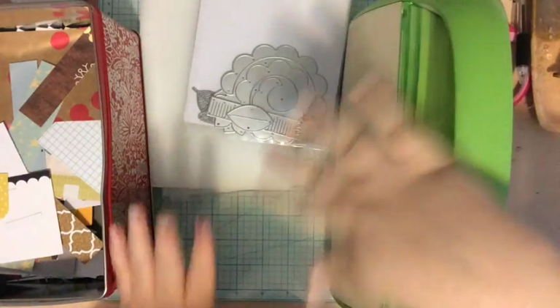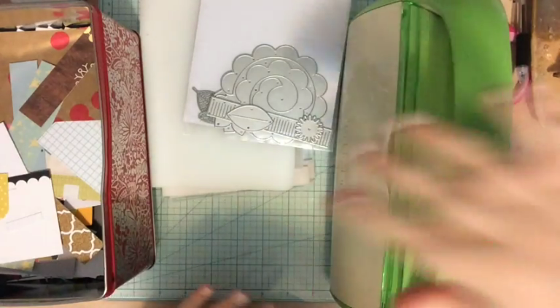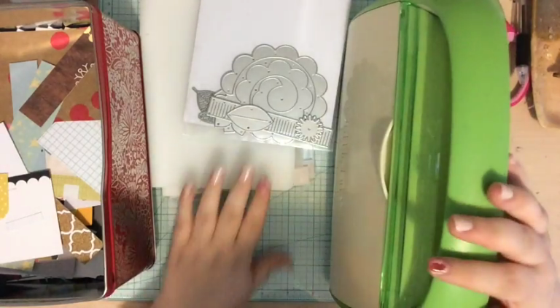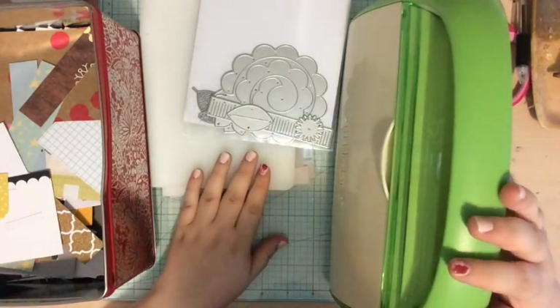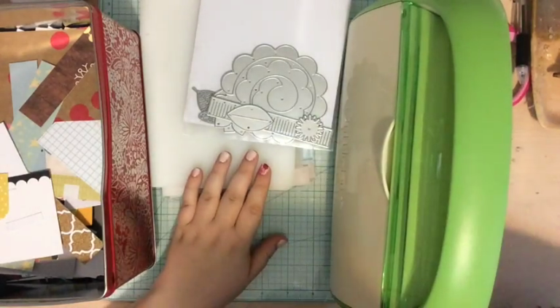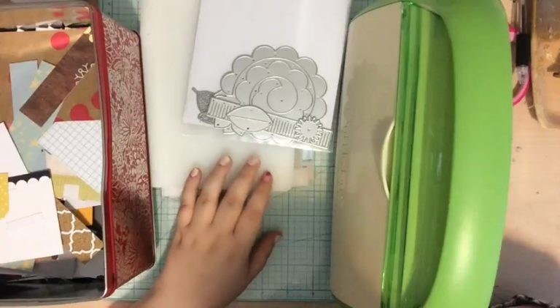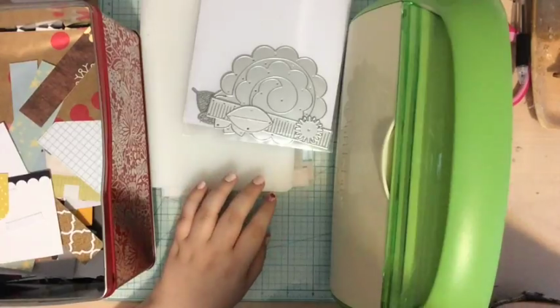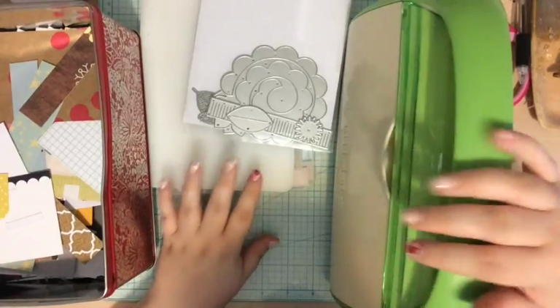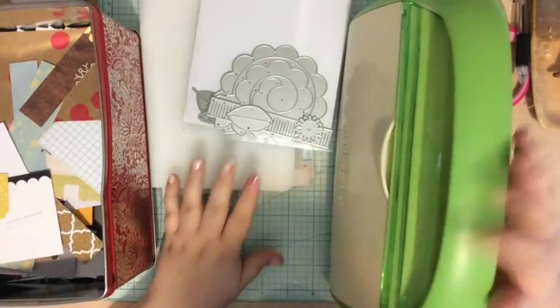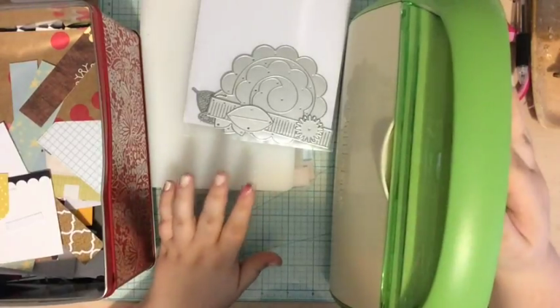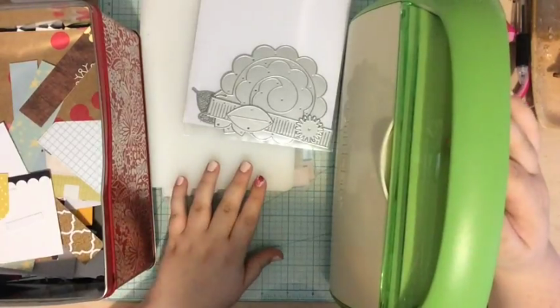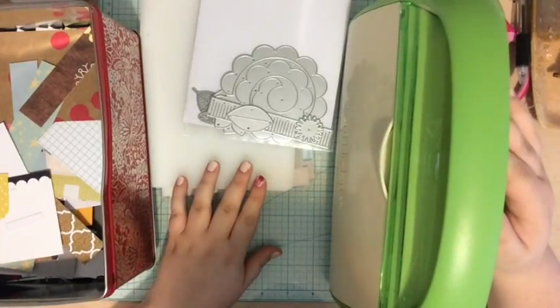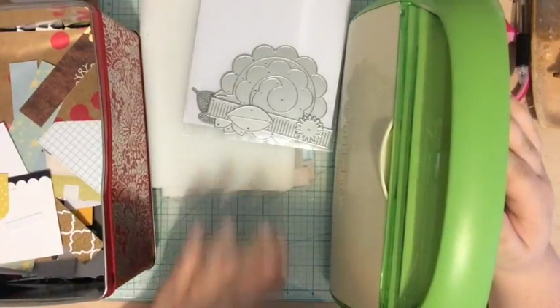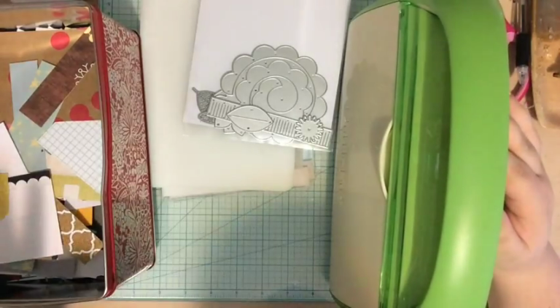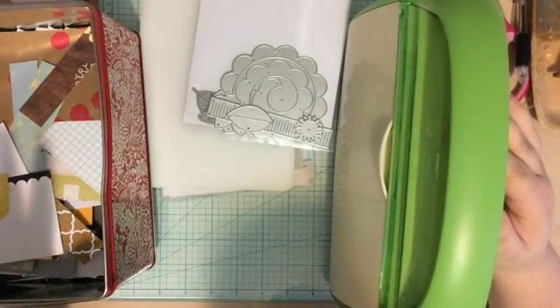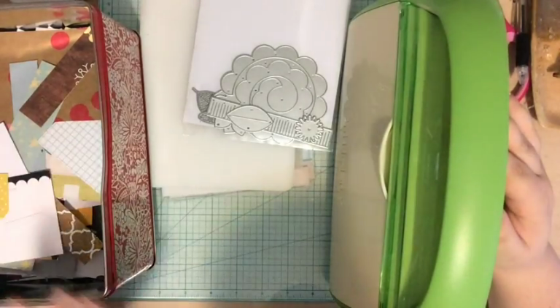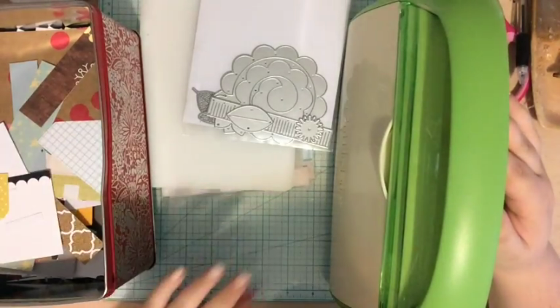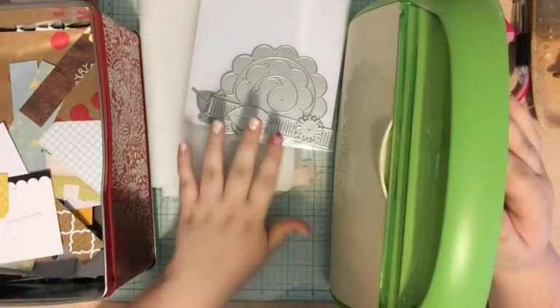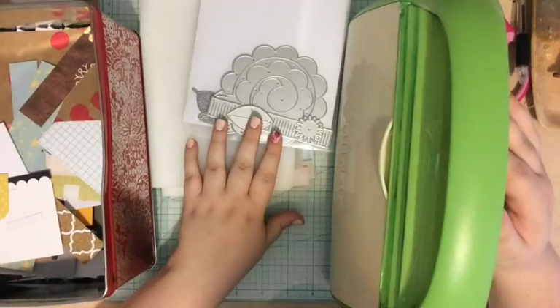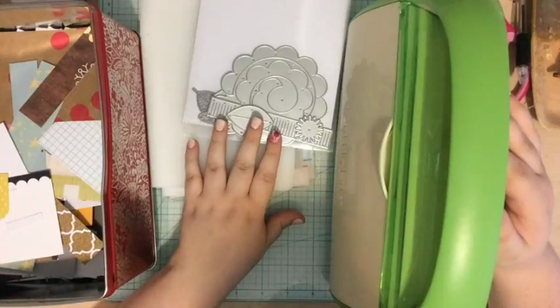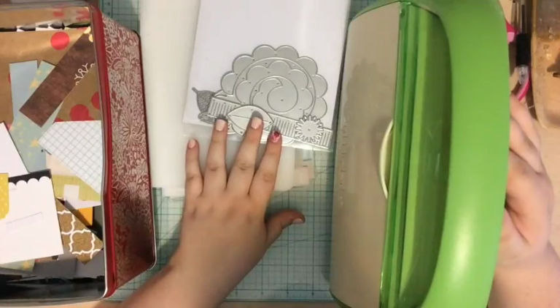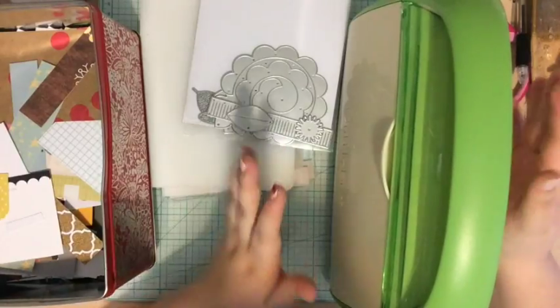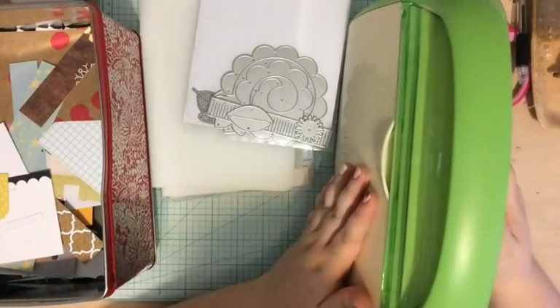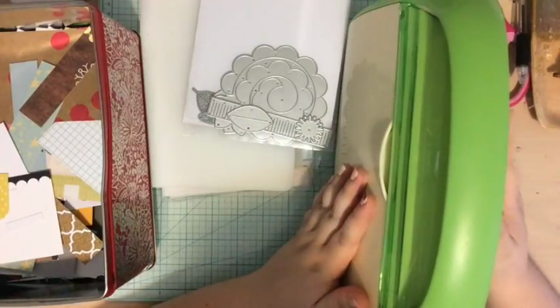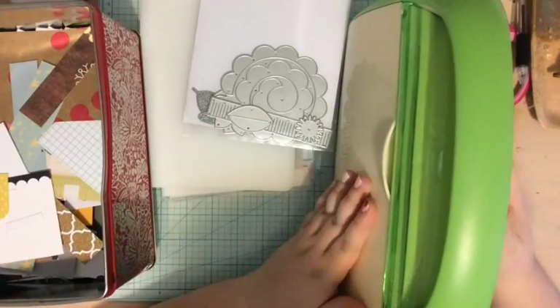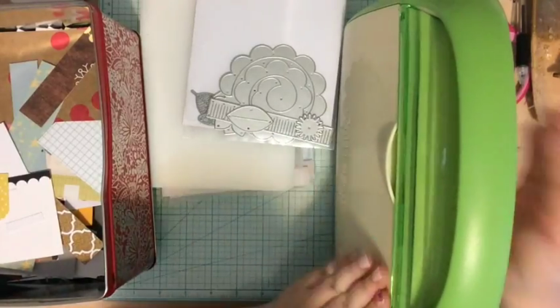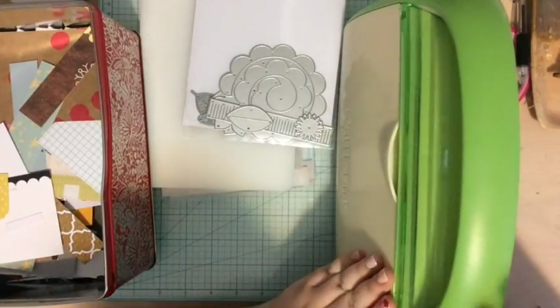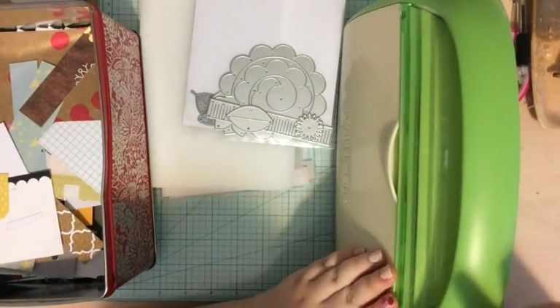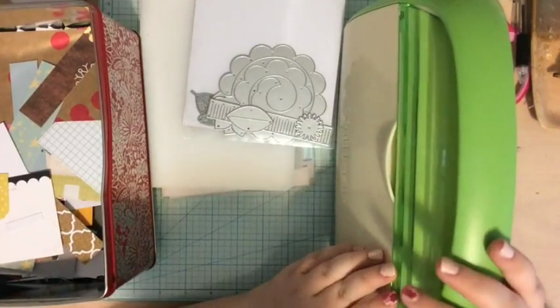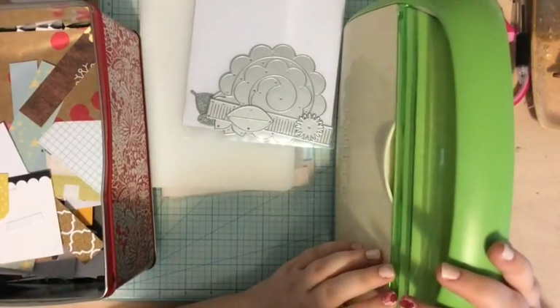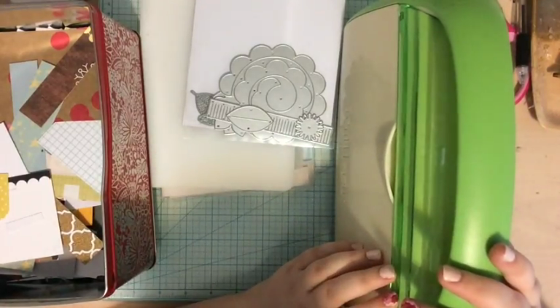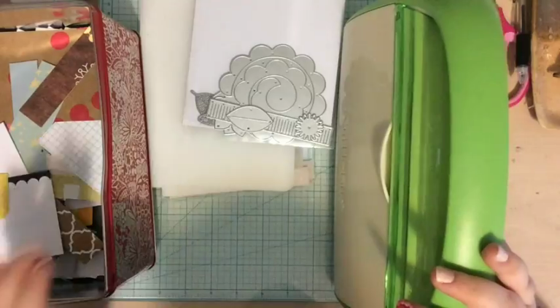Hi everyone, Tori here! Today I'm making a scrap your scraps video. I have my bin of scraps and the supplies I'm going to use — my Cricut Cuttlebug and a couple of different stencils.